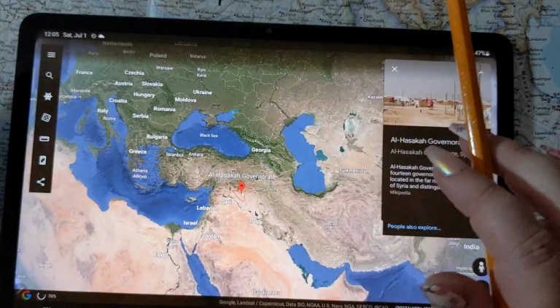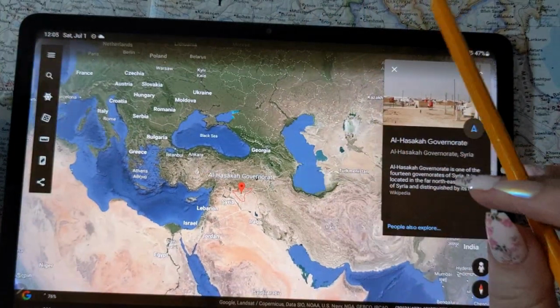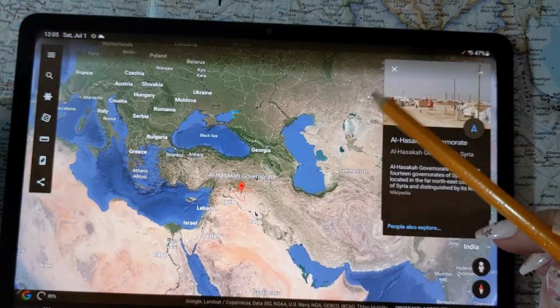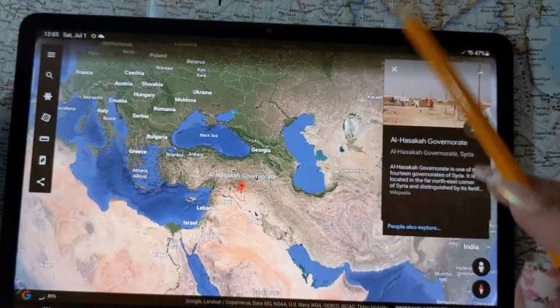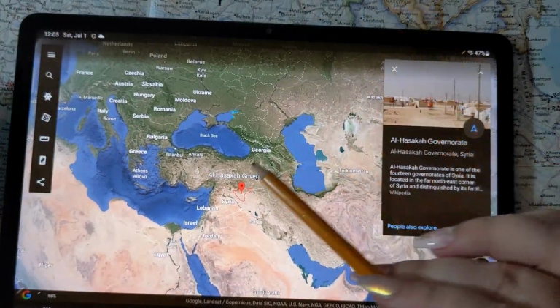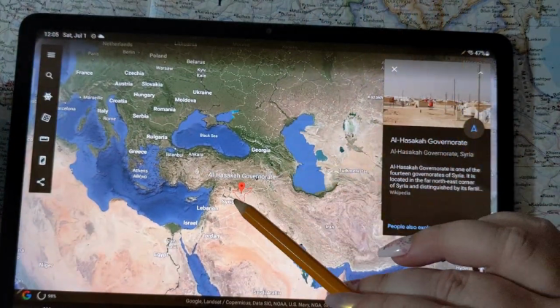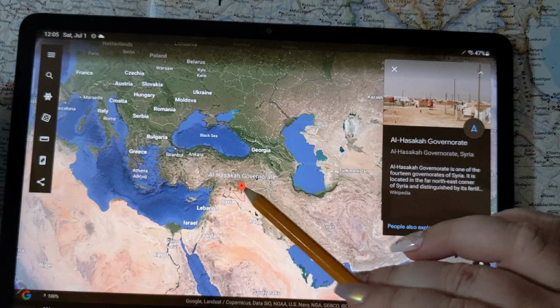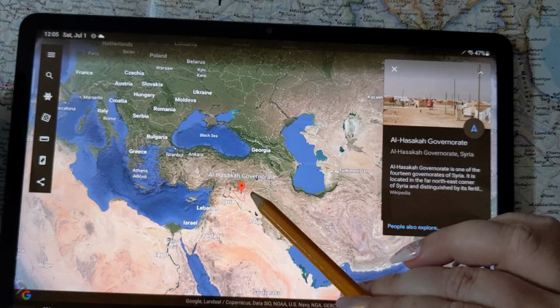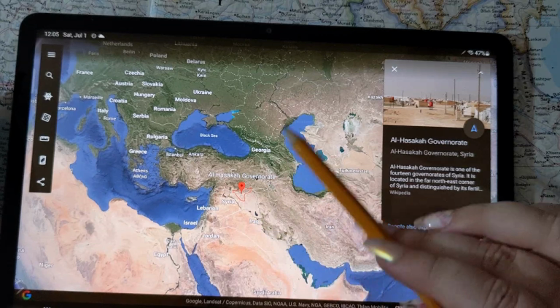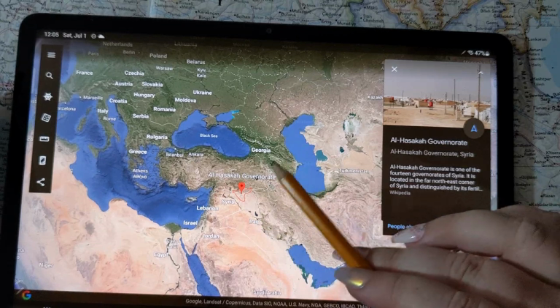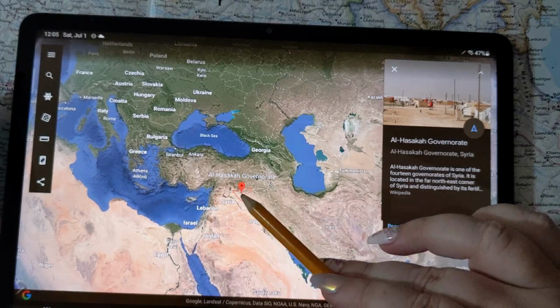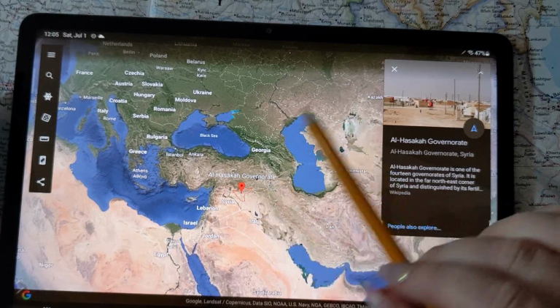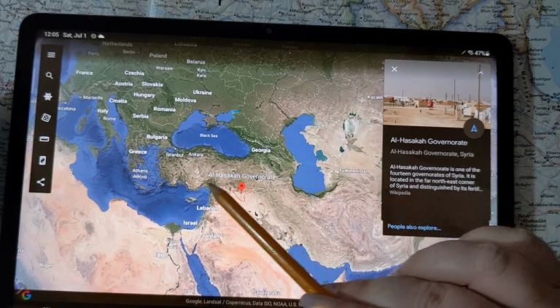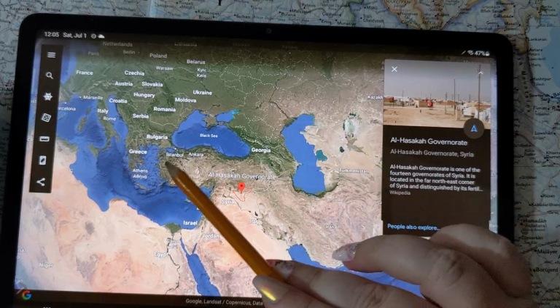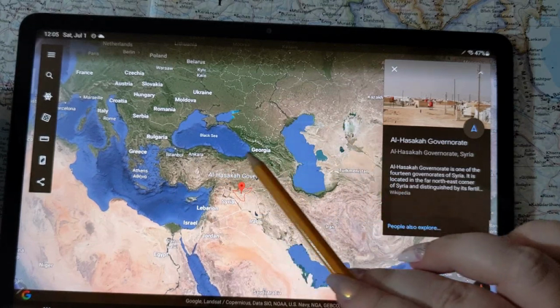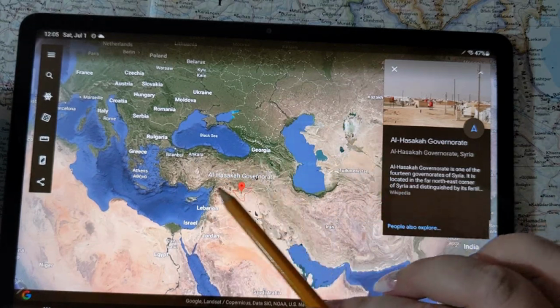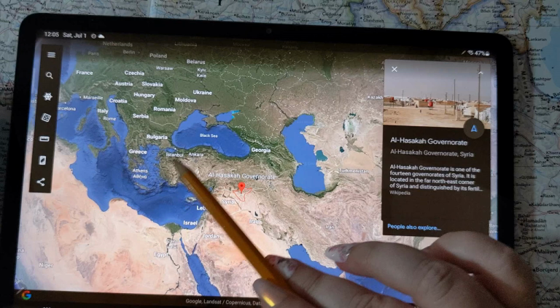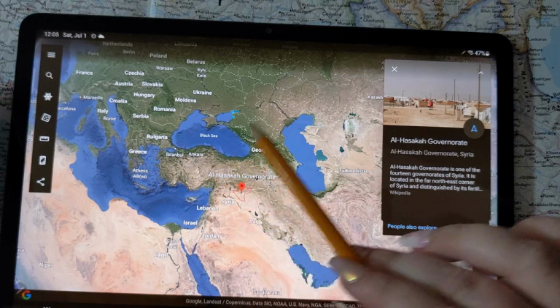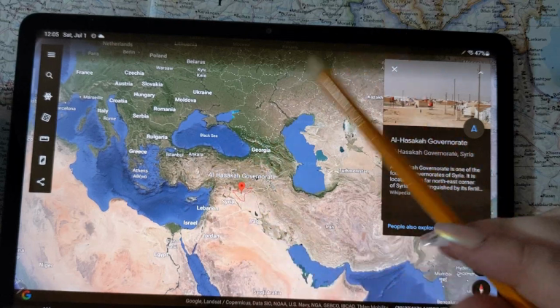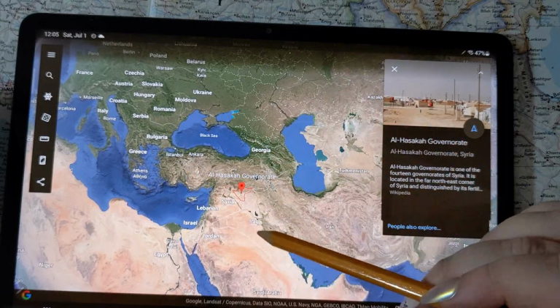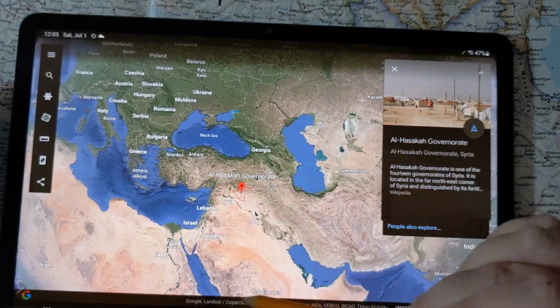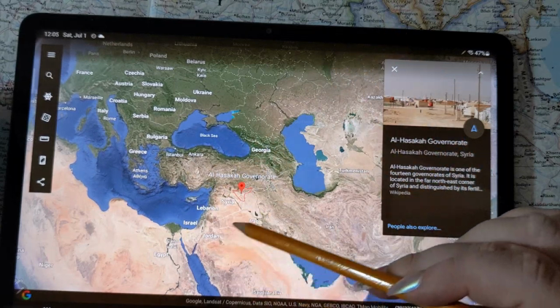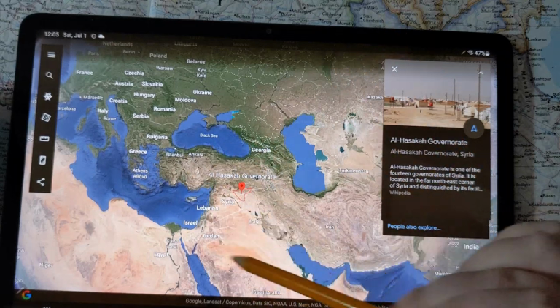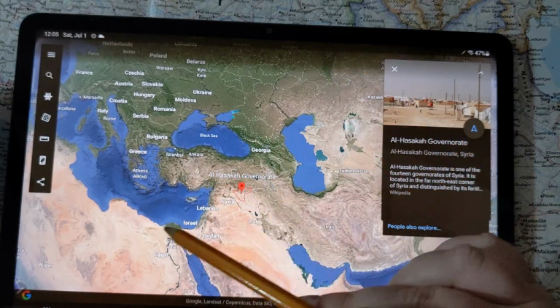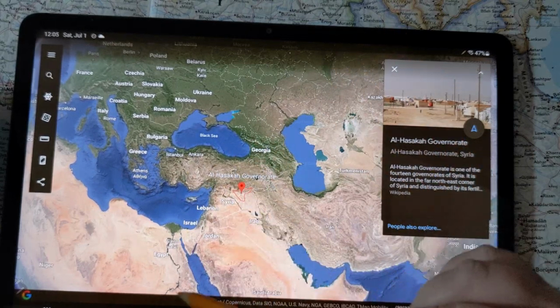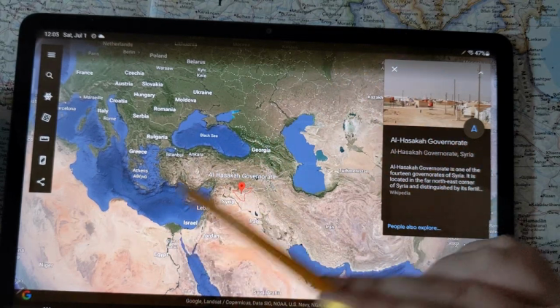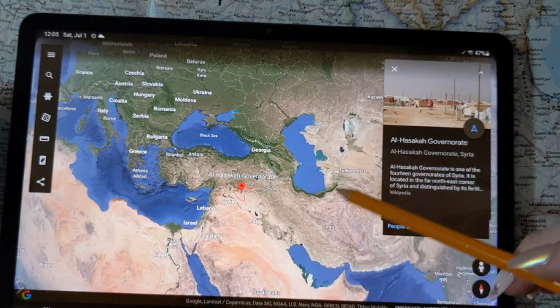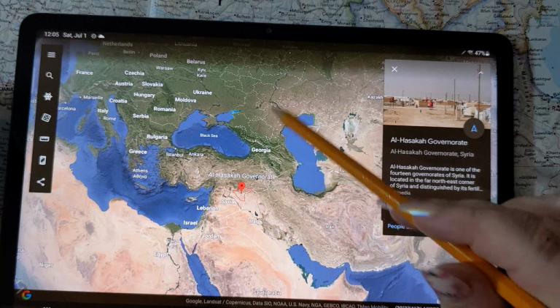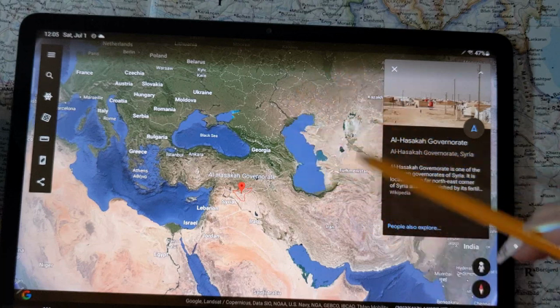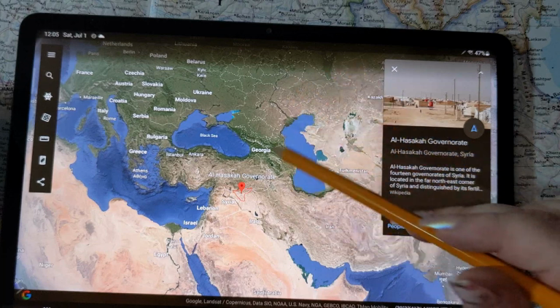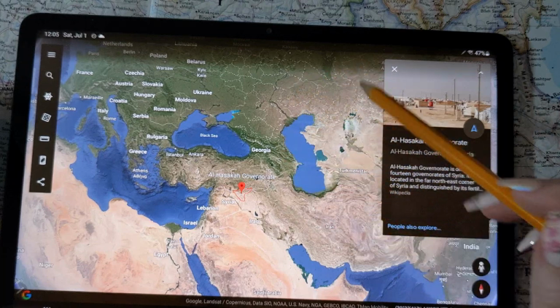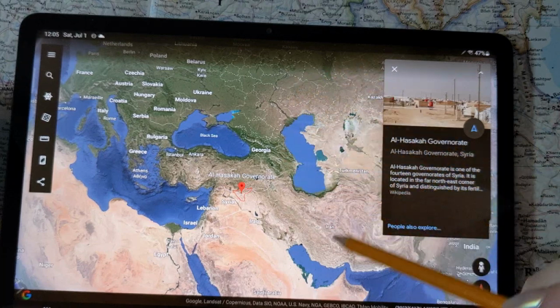Let me zoom out so you can see exactly where we are in the world. If you have no idea where Syria is located, we are right smack dab in the Middle East. You can see Anatolia and part of Turkey up here, the Arabian Peninsula, Egypt, the Caspian Sea, and Central Asia. And of course there's the Black Sea and Europe.